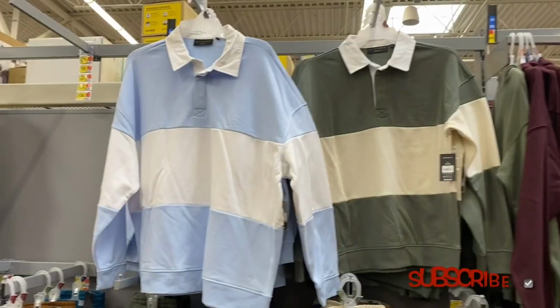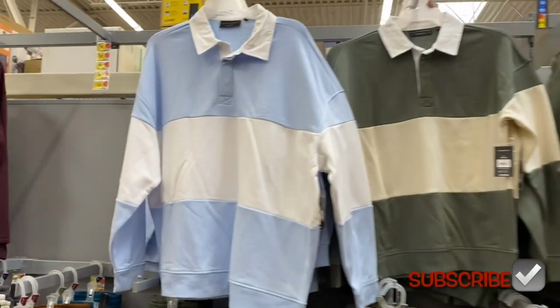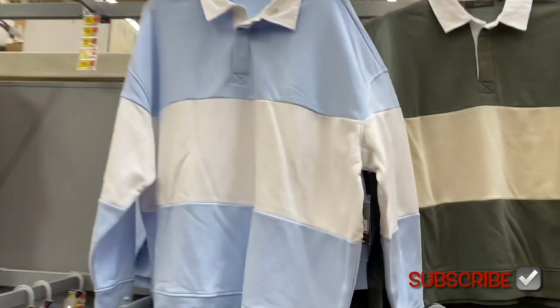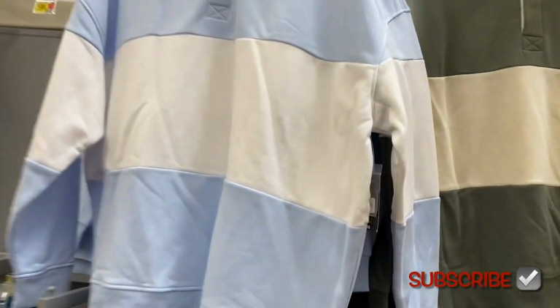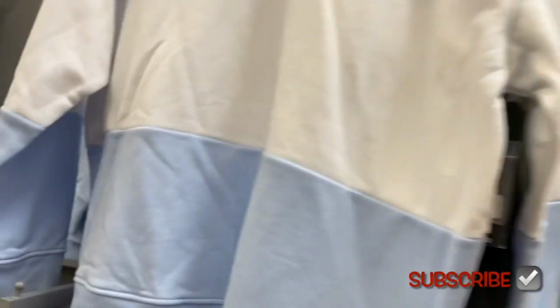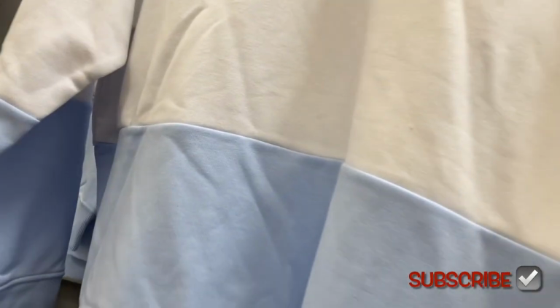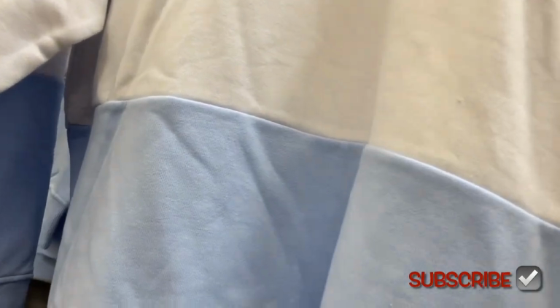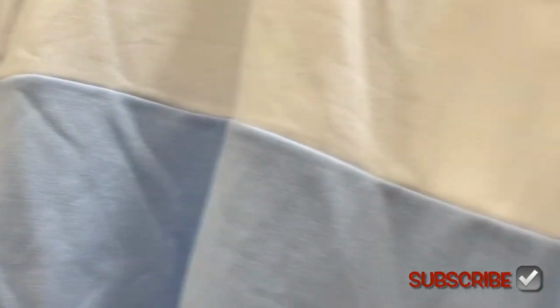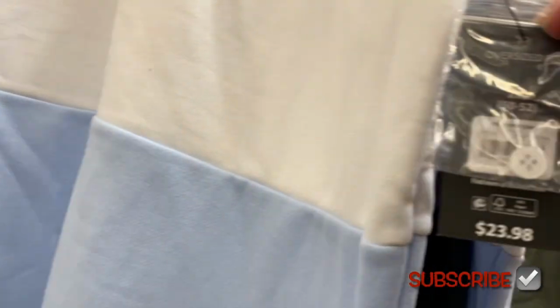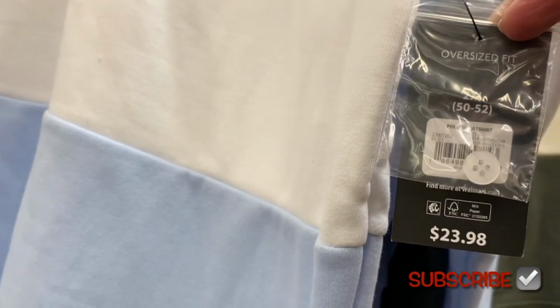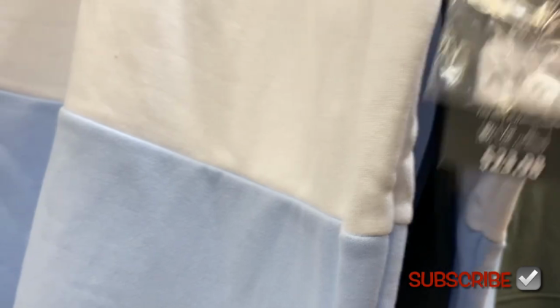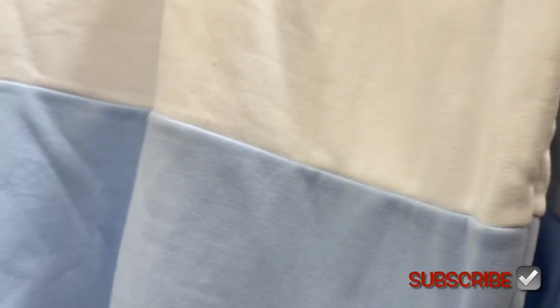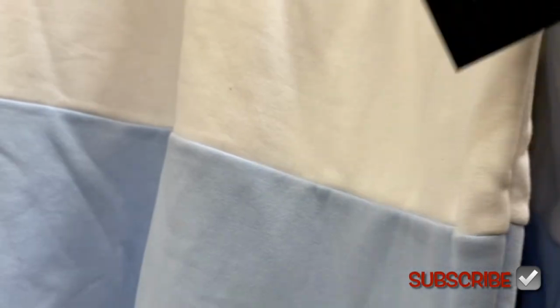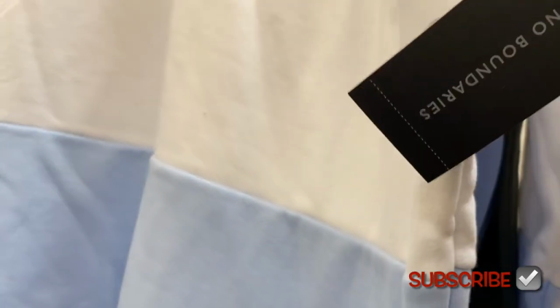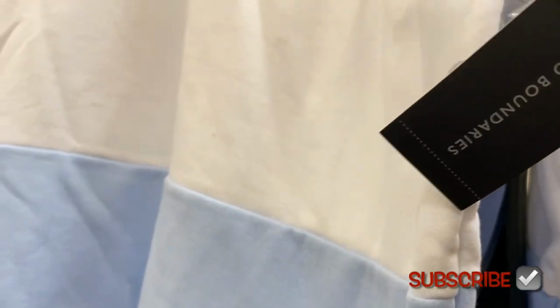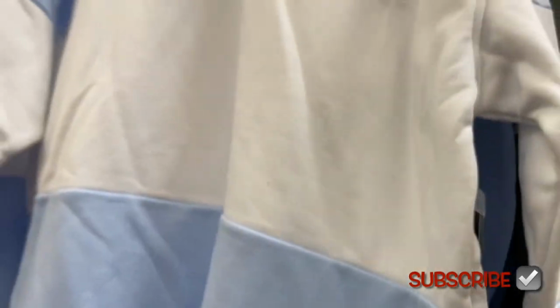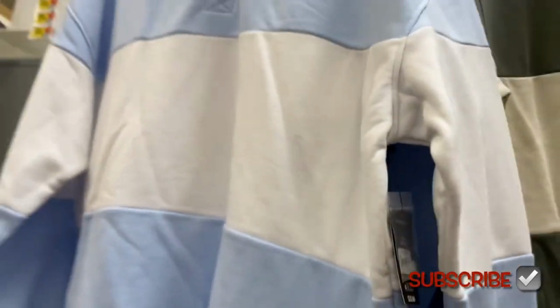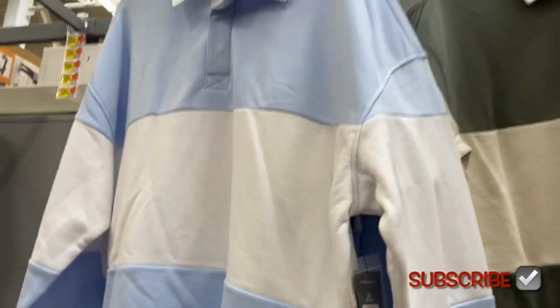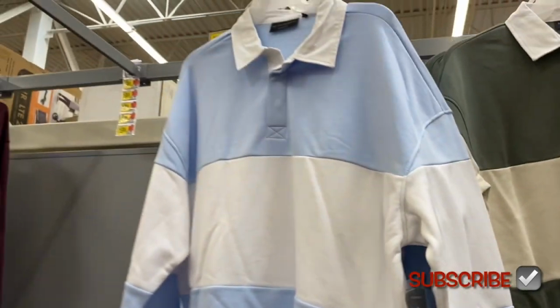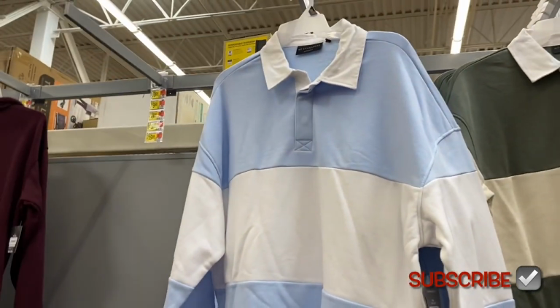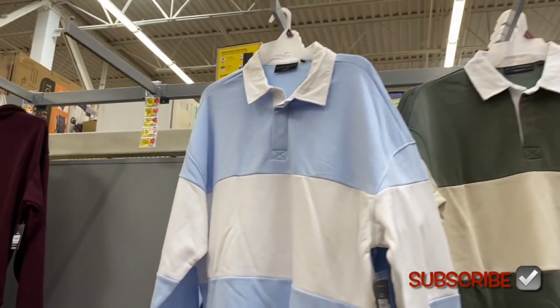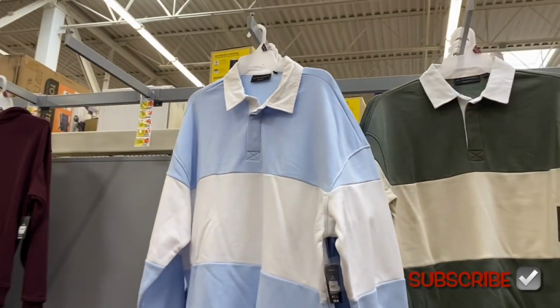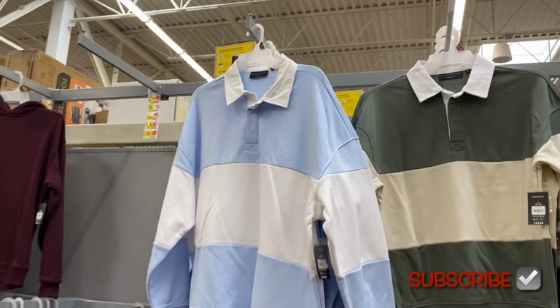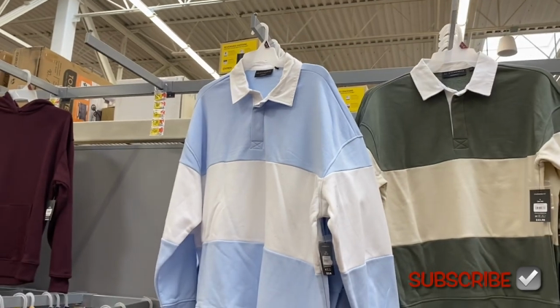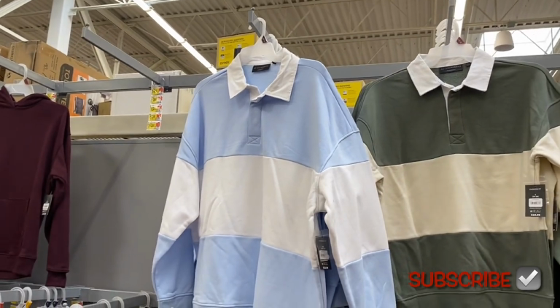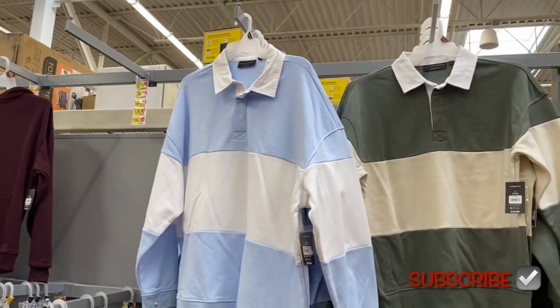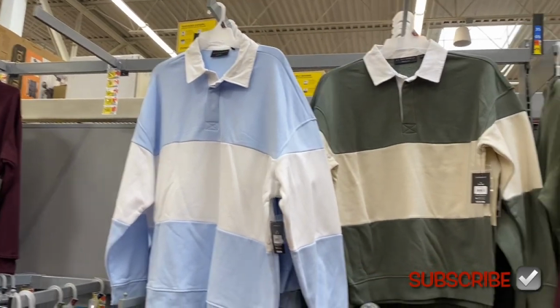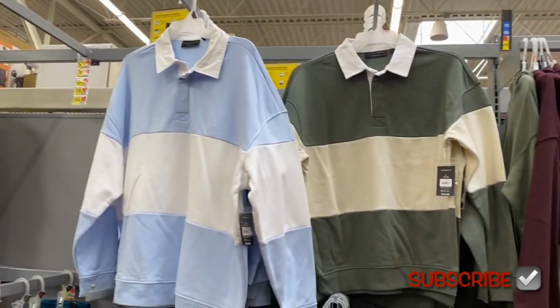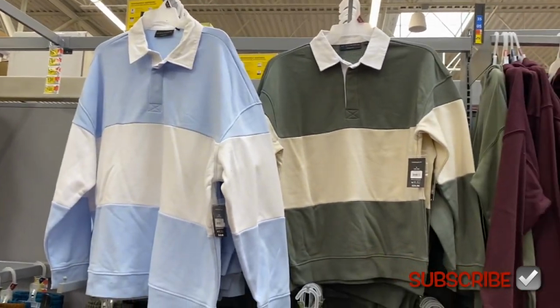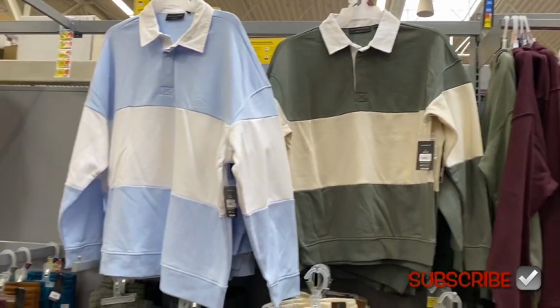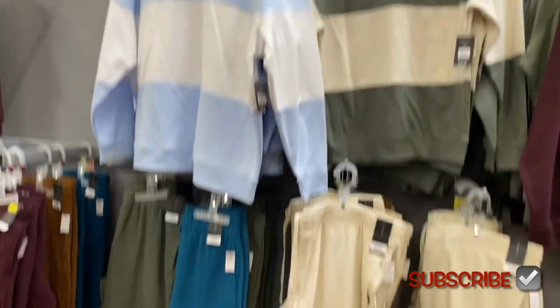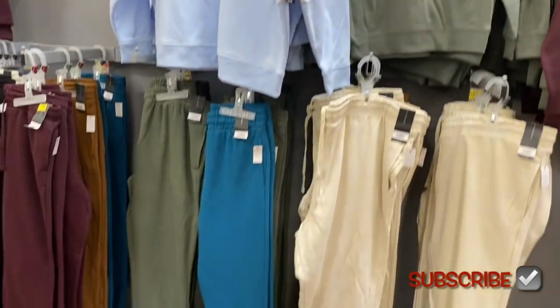They also have some new tops over here and these are $23.98, they're also No Boundaries. They have the collar on them, I like the stripes — that blue one is really awesome, they have it in green too.